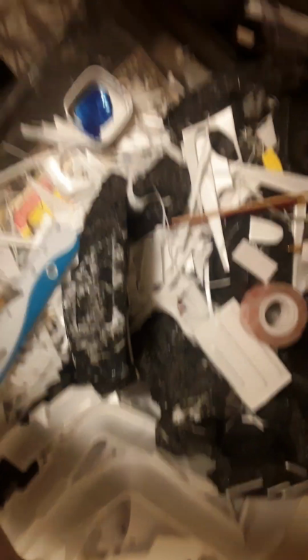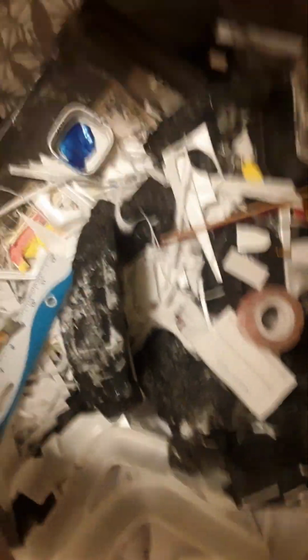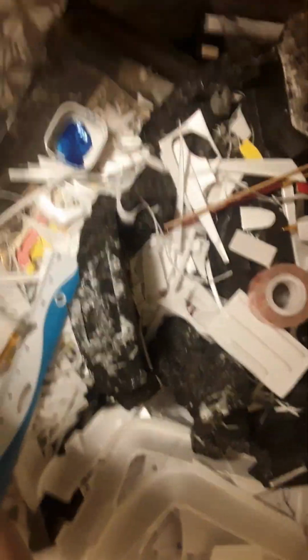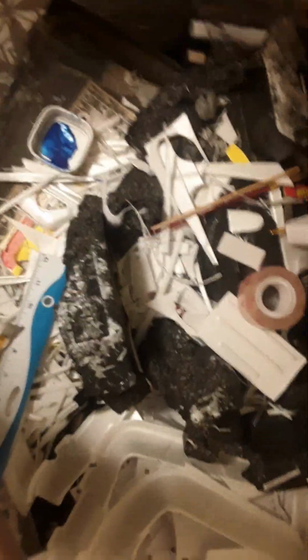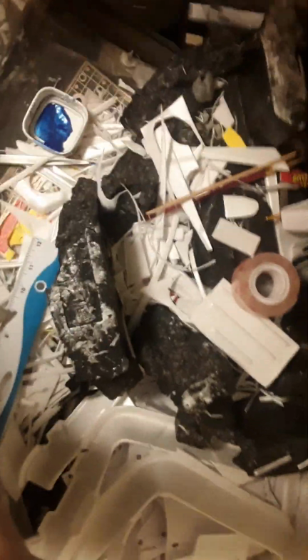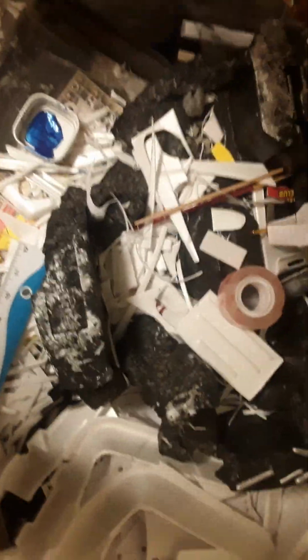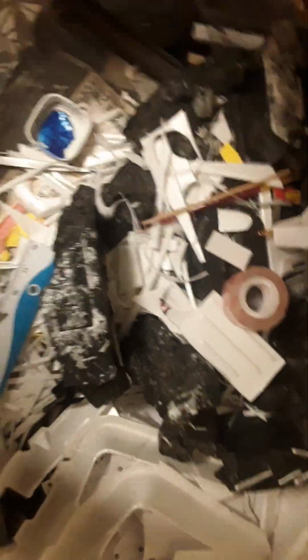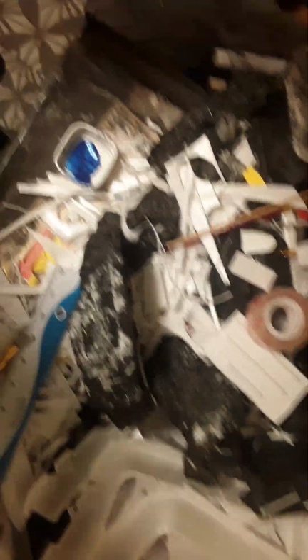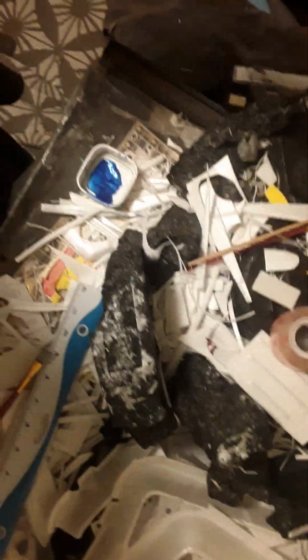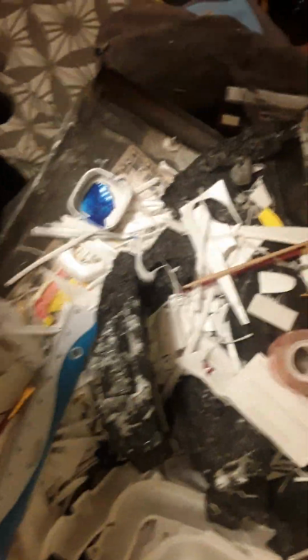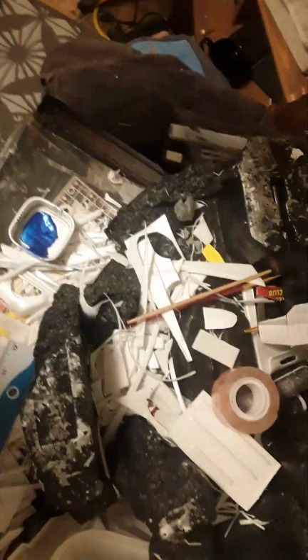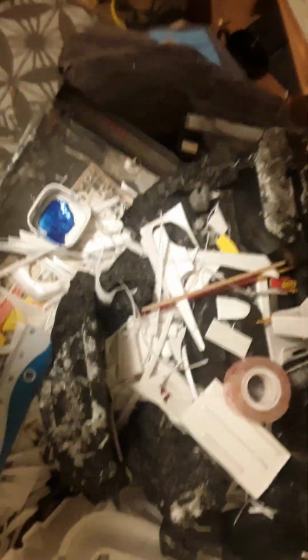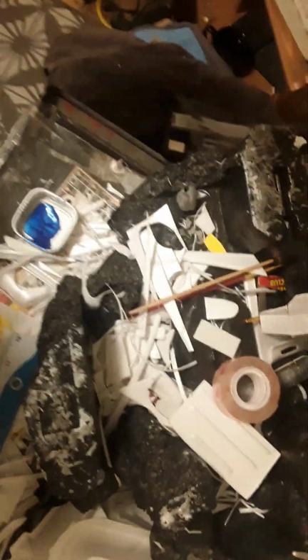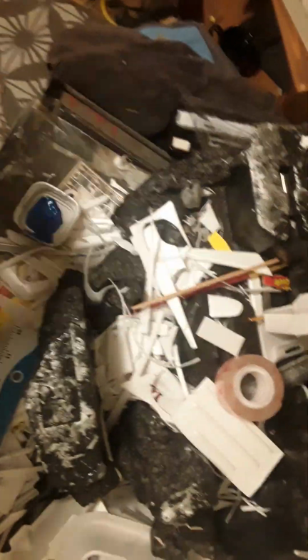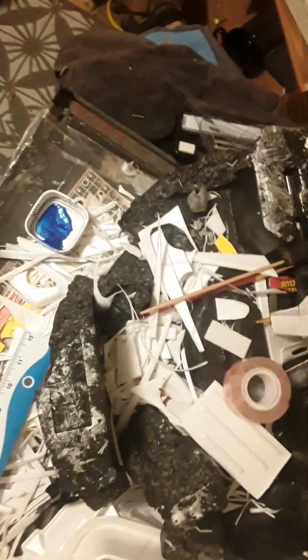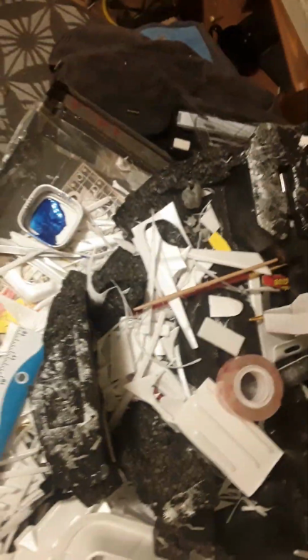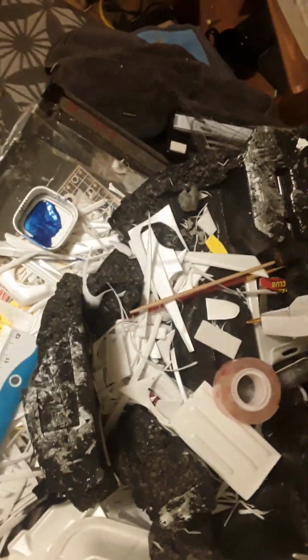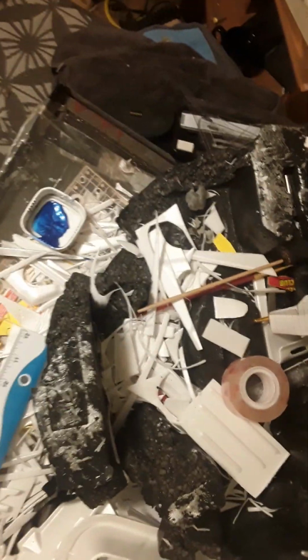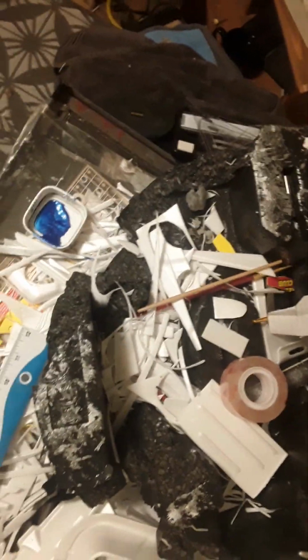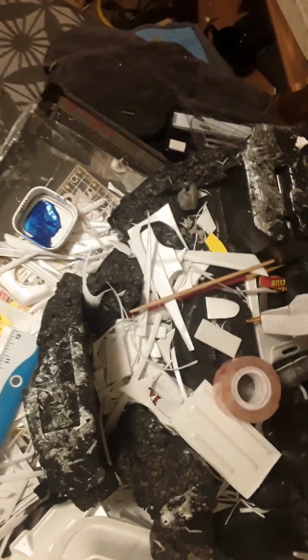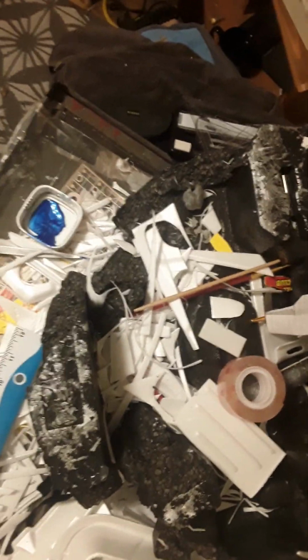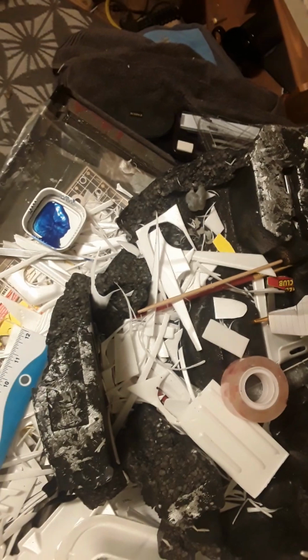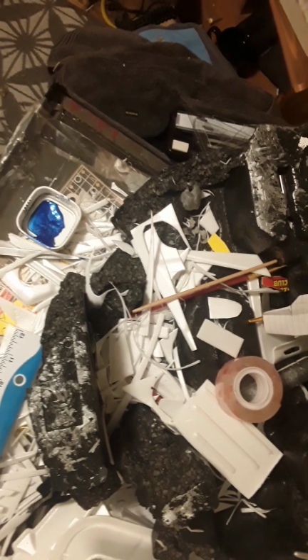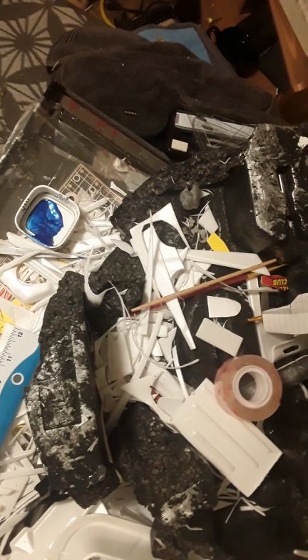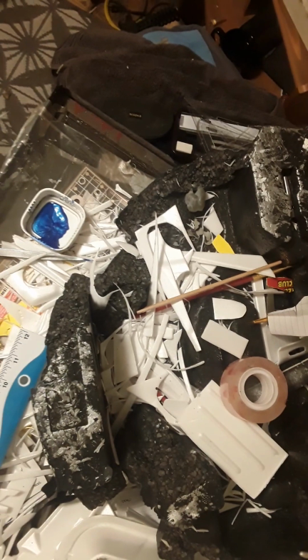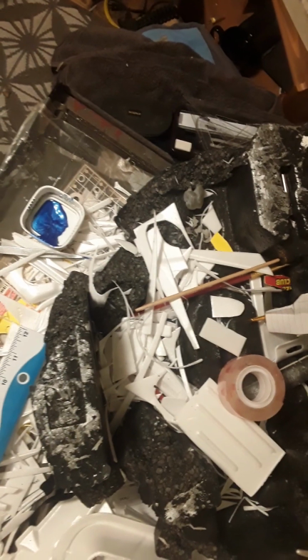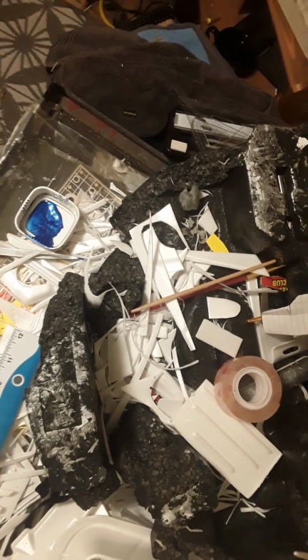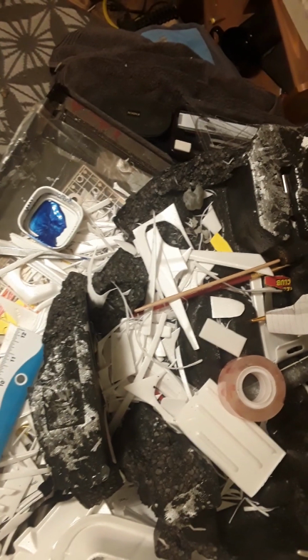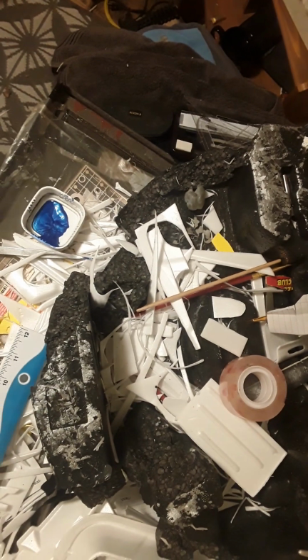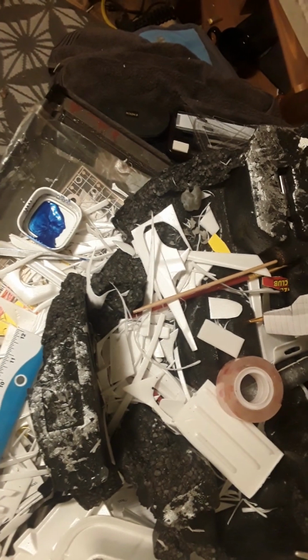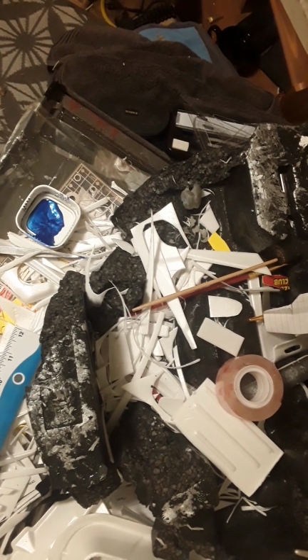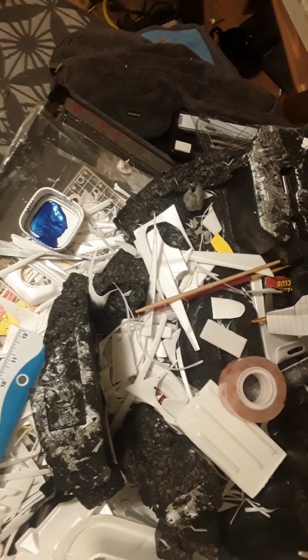I've waited my 10 minutes, cleaned out my brush, and got my work over here in the window so it can dry.